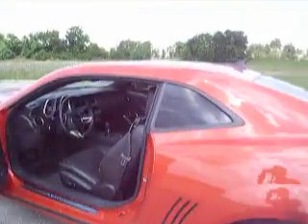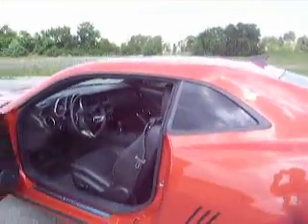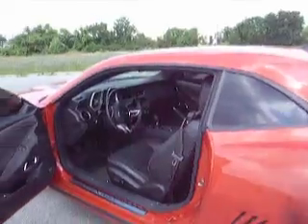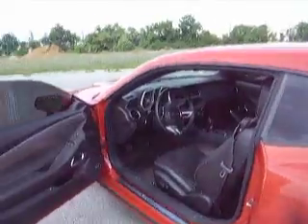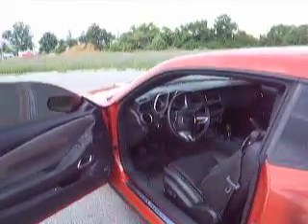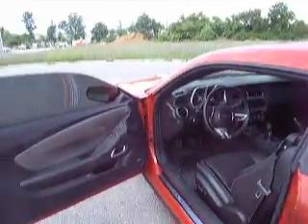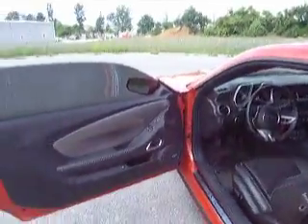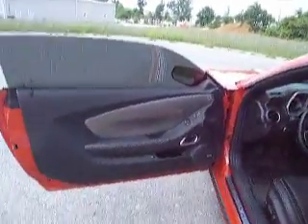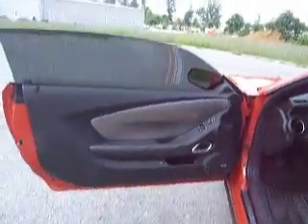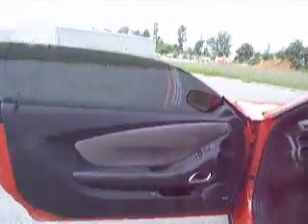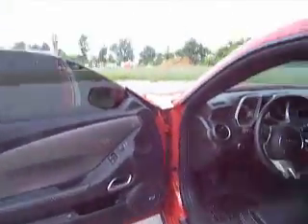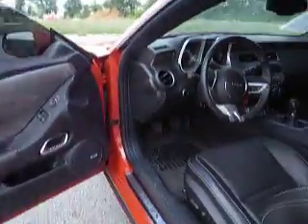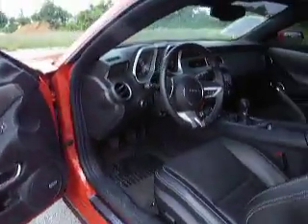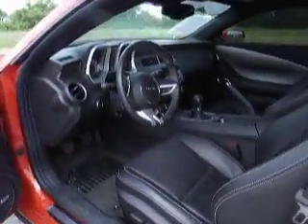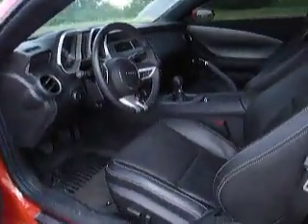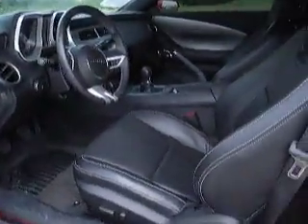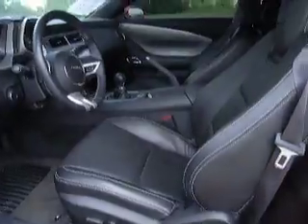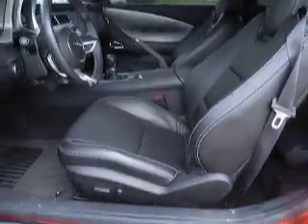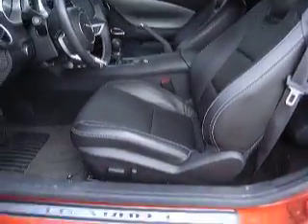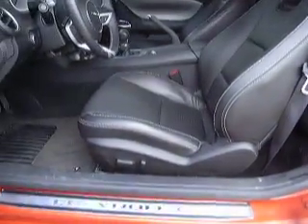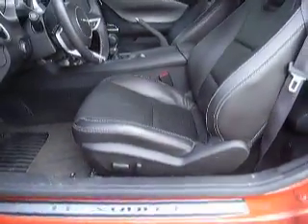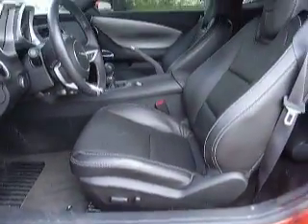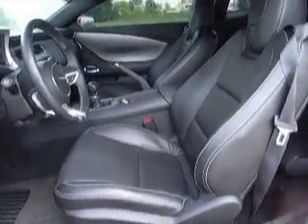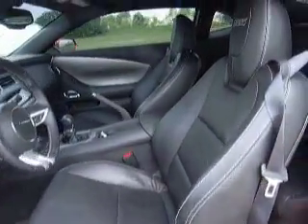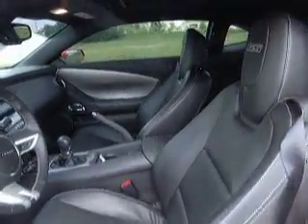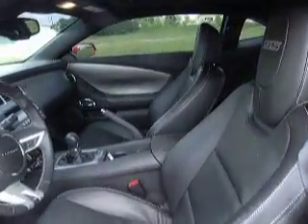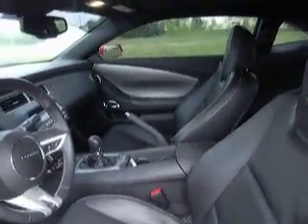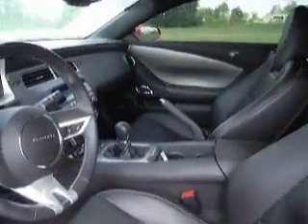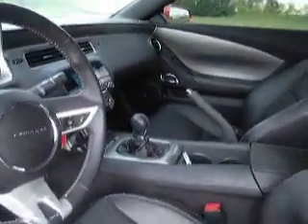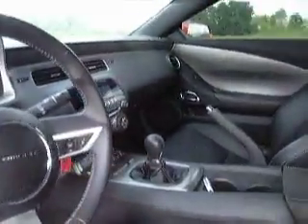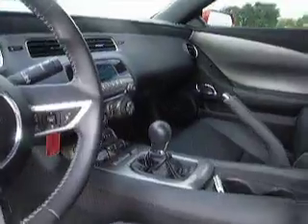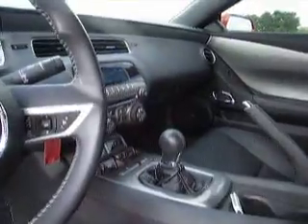I'll take you in here to the inside real quick and show you. Check out the dark black leather interior, power seats. Here's your six-speed manual transmission.